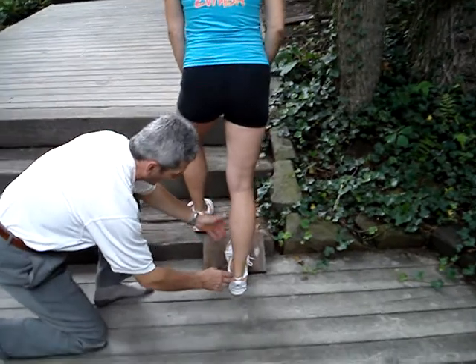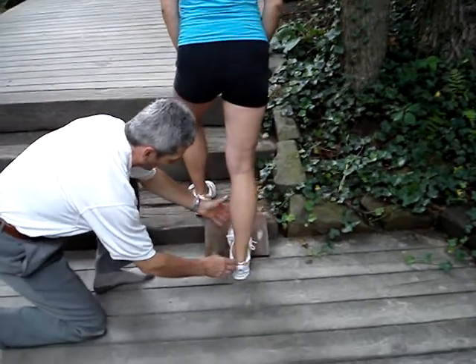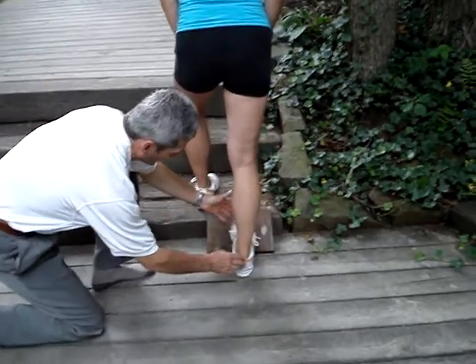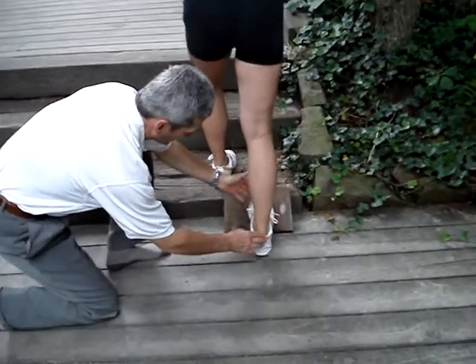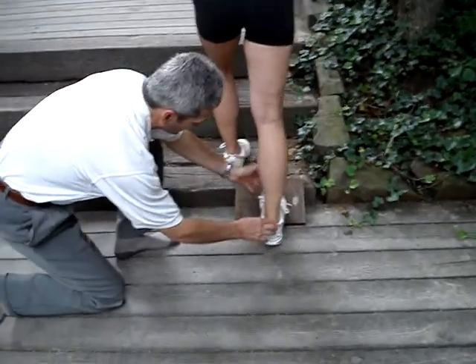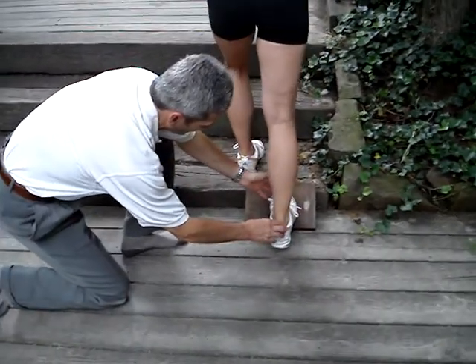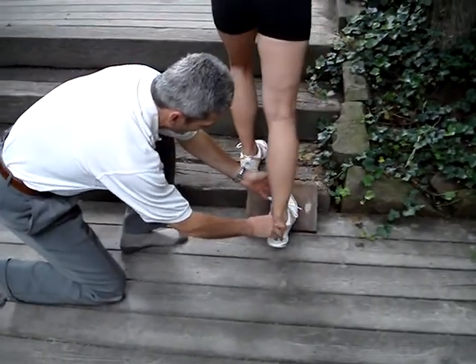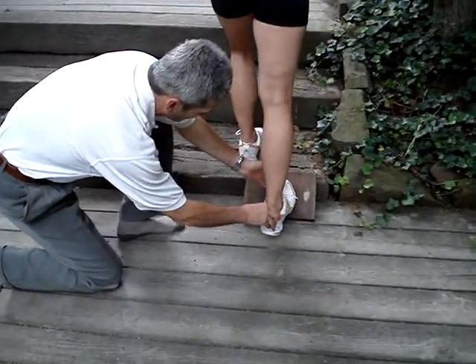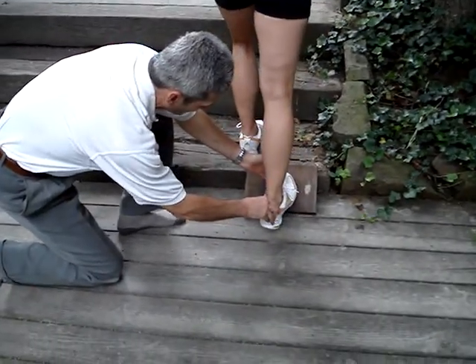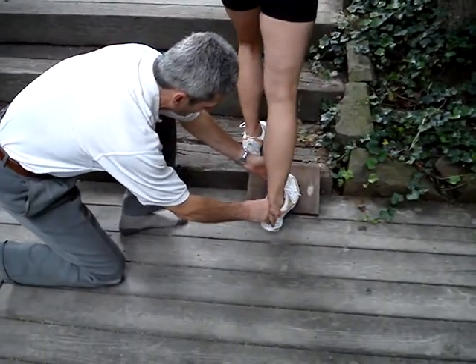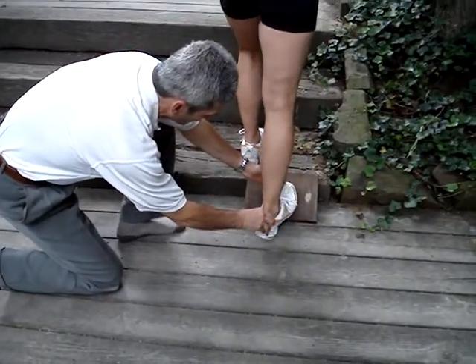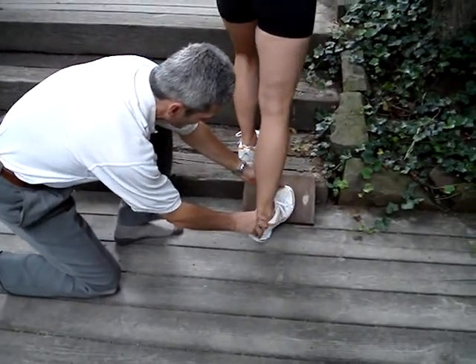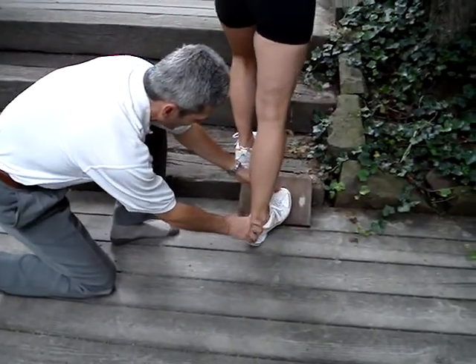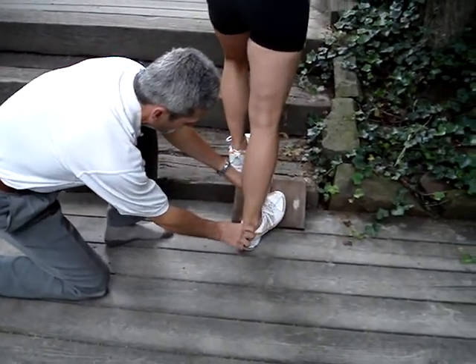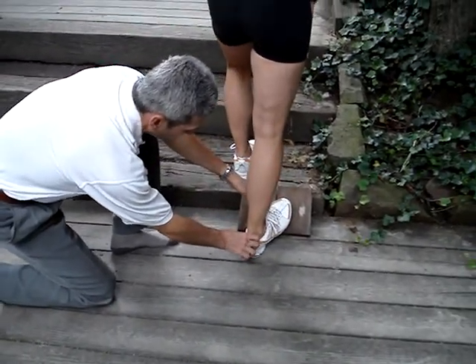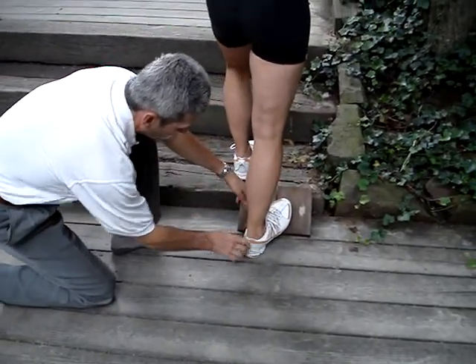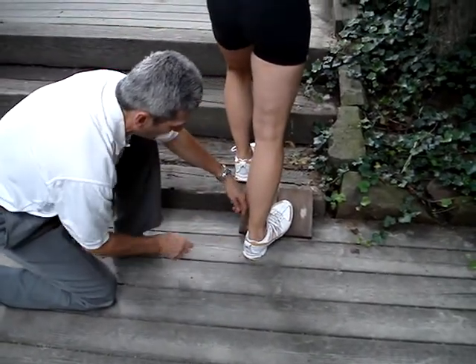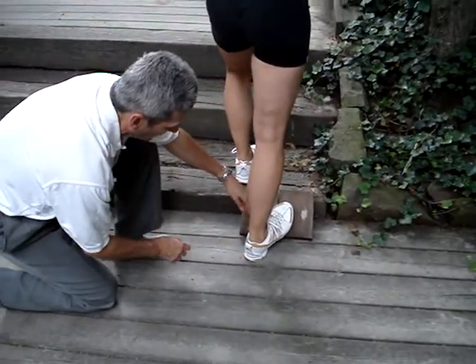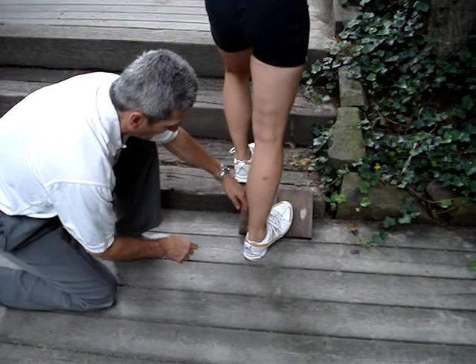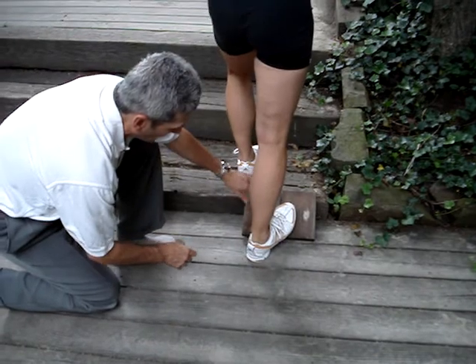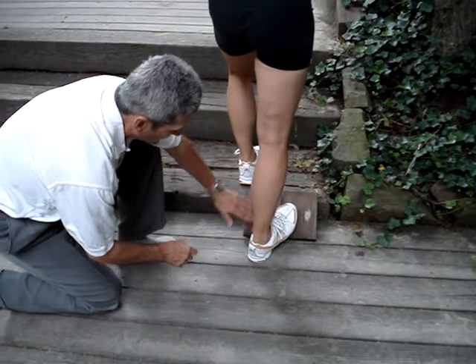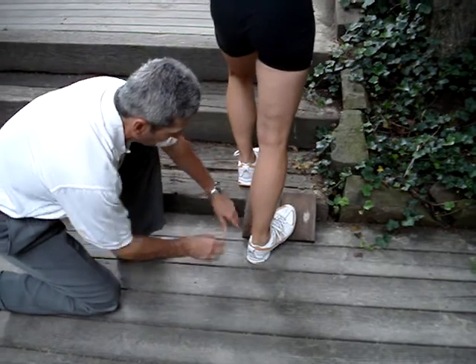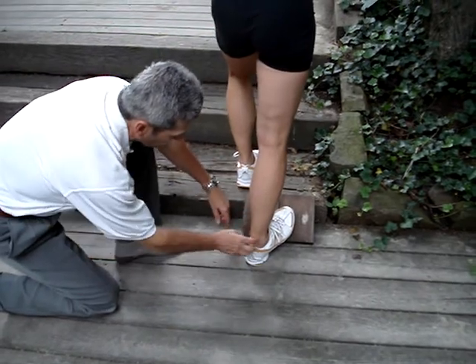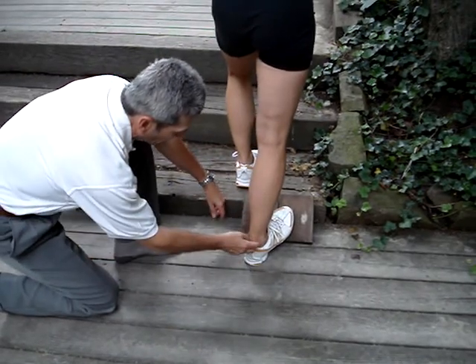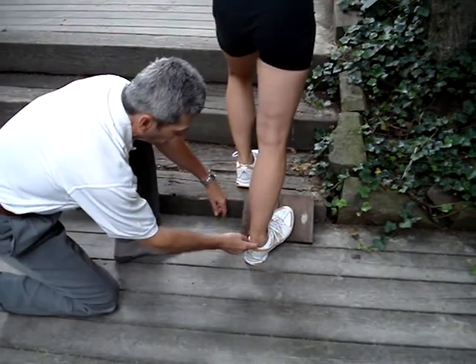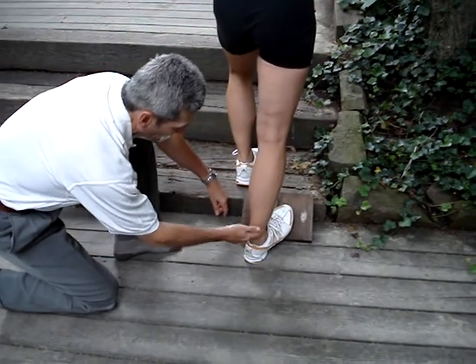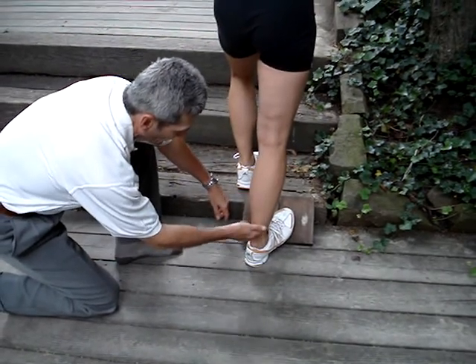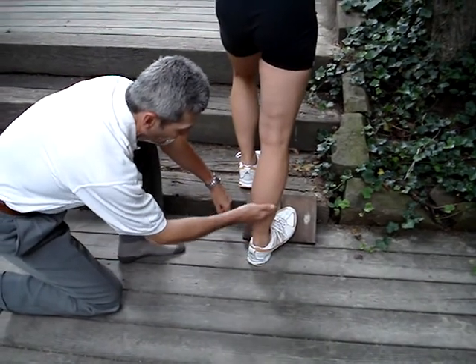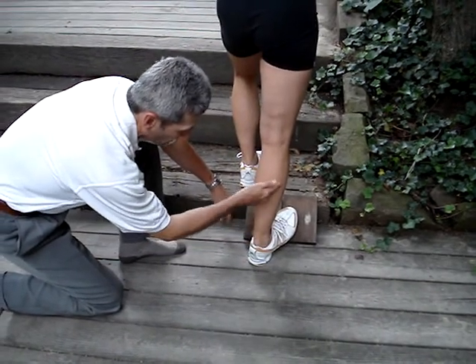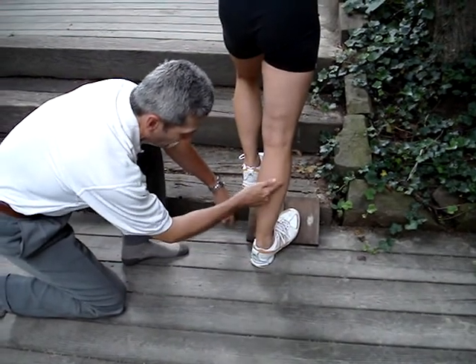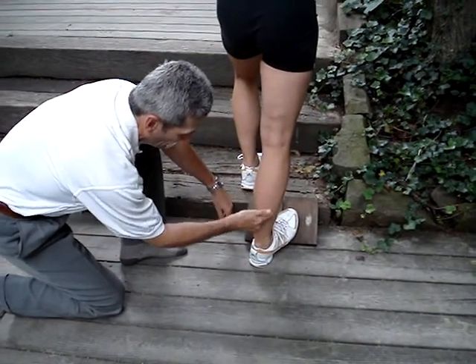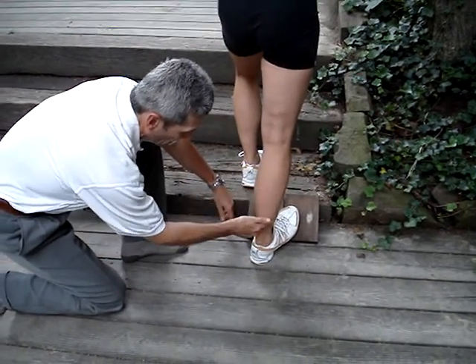We hold that for 10 seconds, and then we take the toe and move it to the outside. You see the angle, and now we're going to get a little bit of the fibers more on the outside.